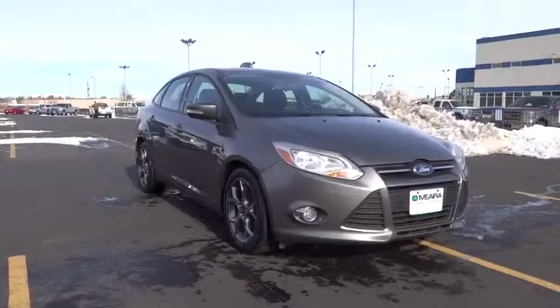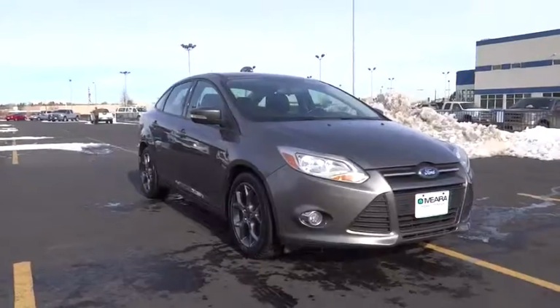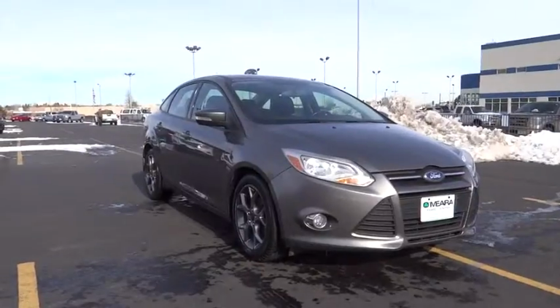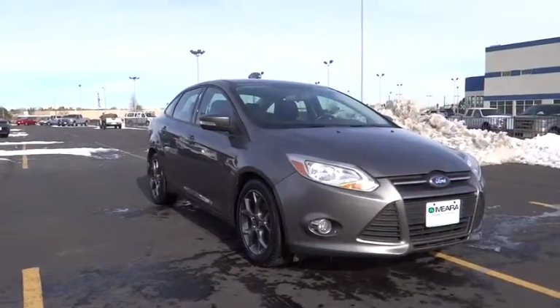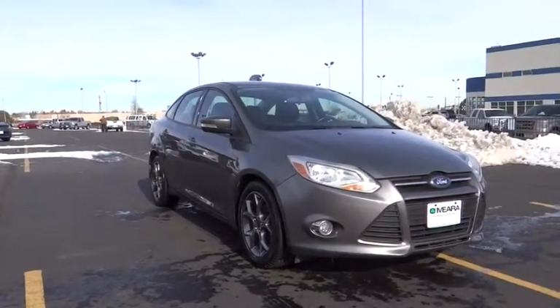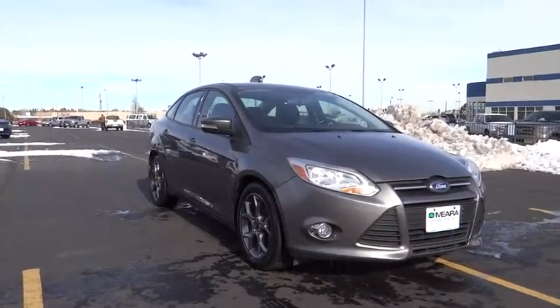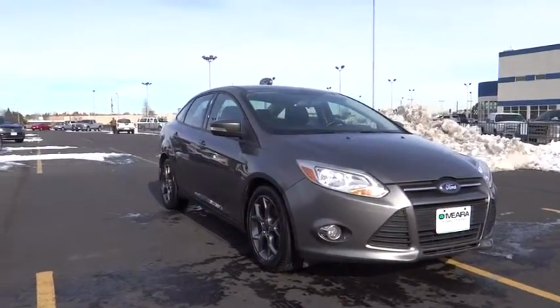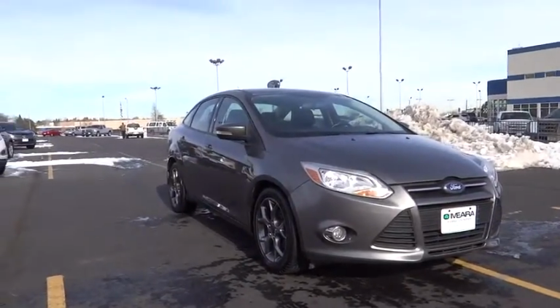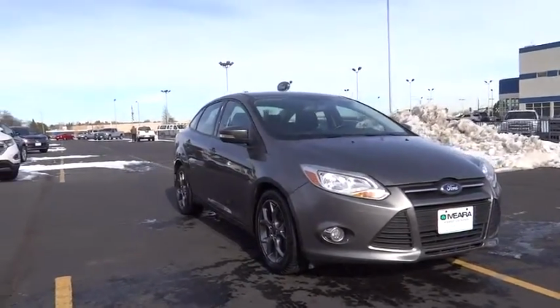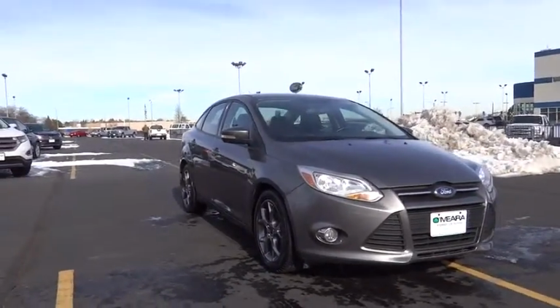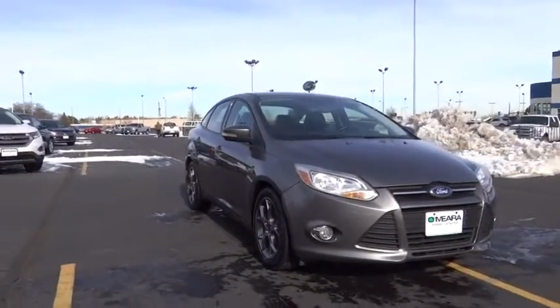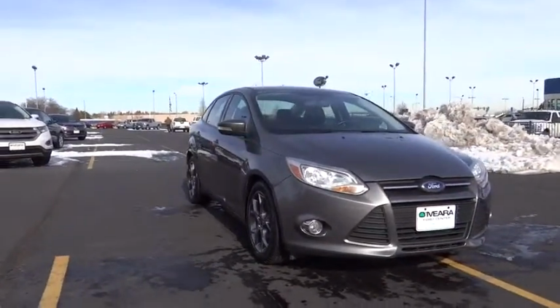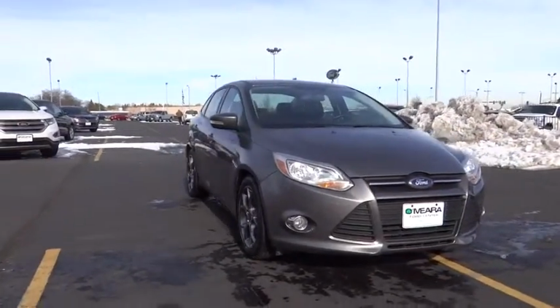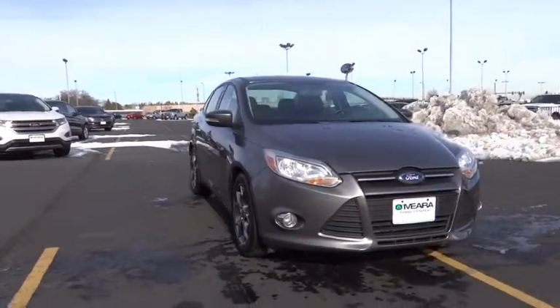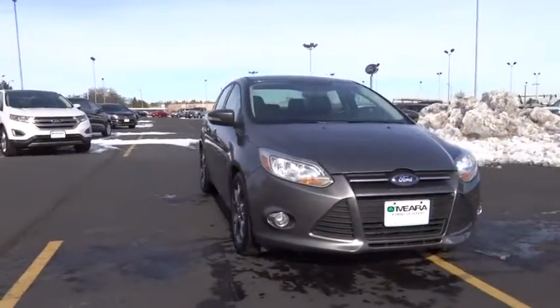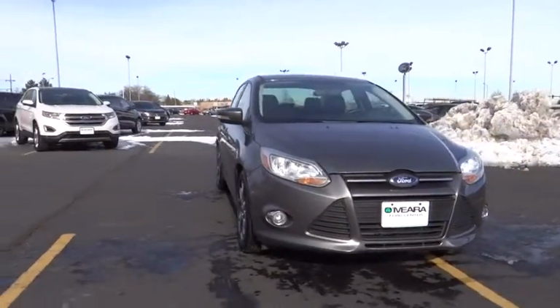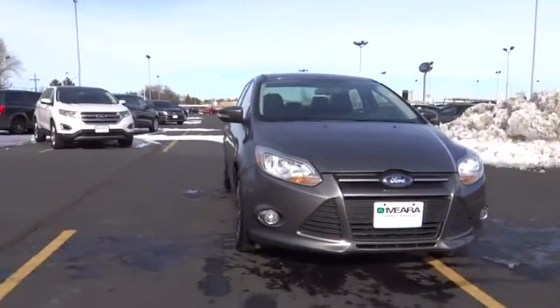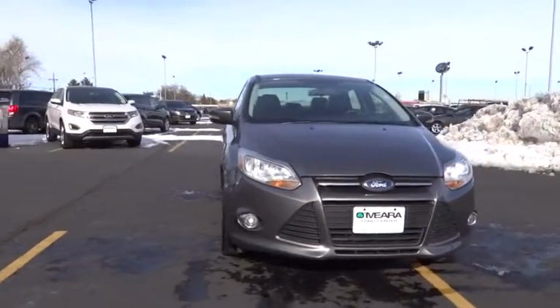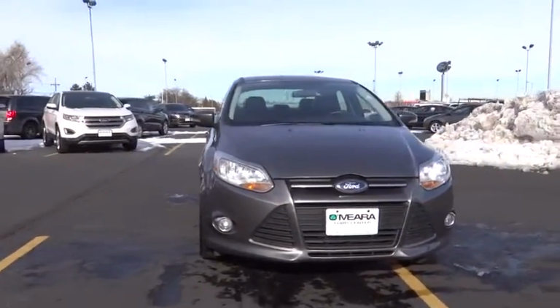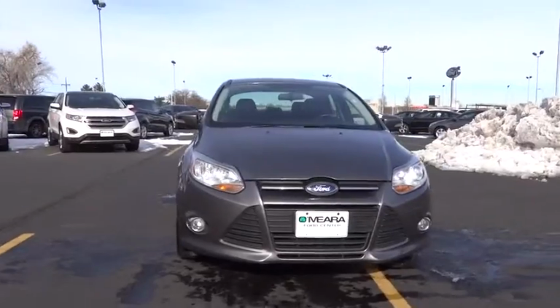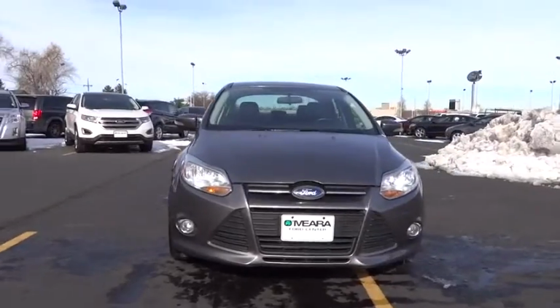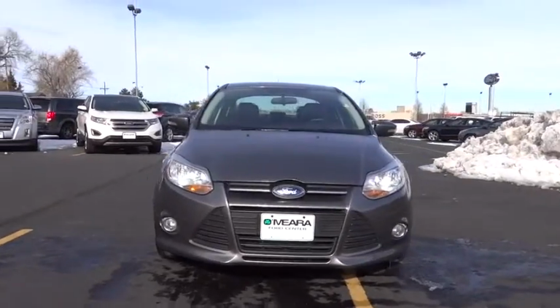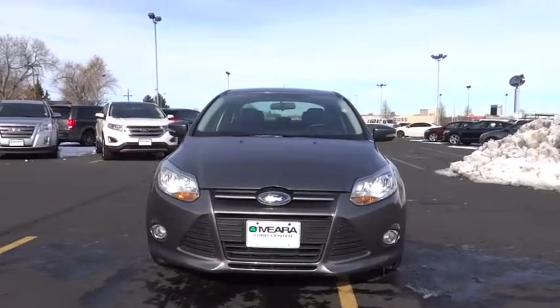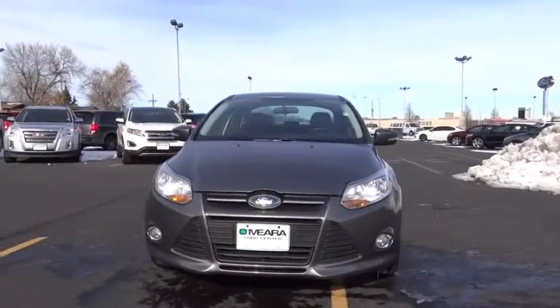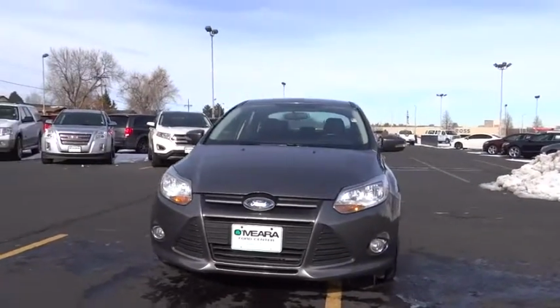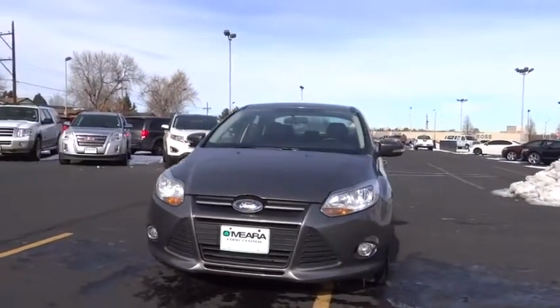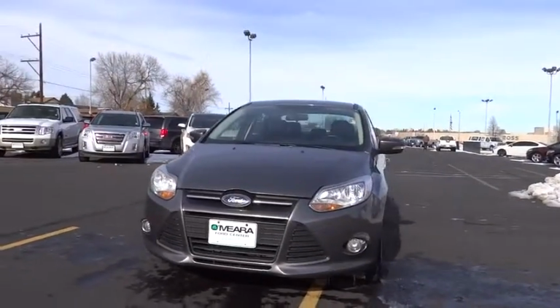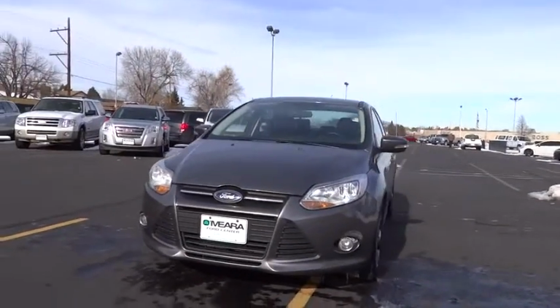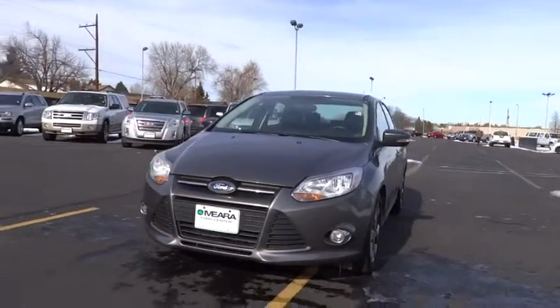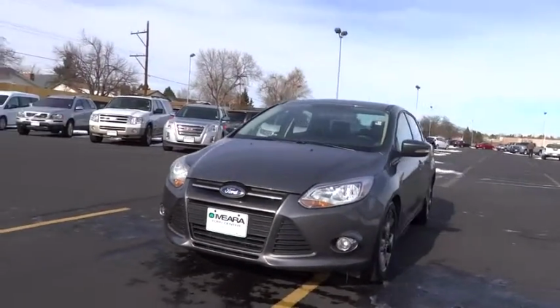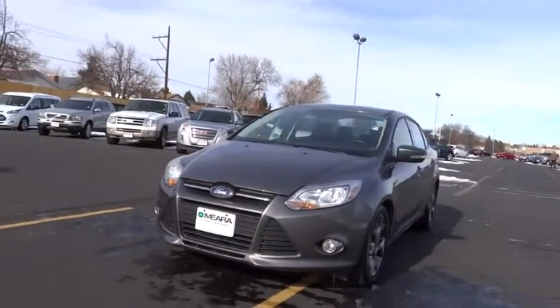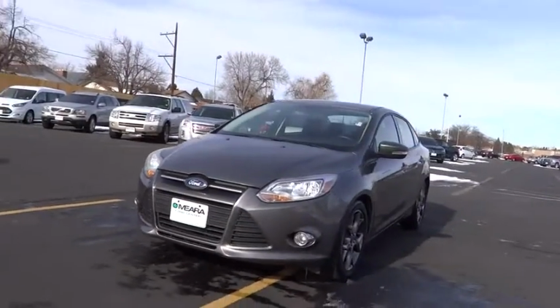The 2013 Focus. Focus has more cool tech, more of what you're looking for. From any point of view, more than meets the eye.